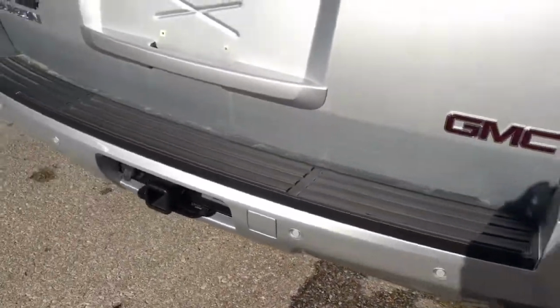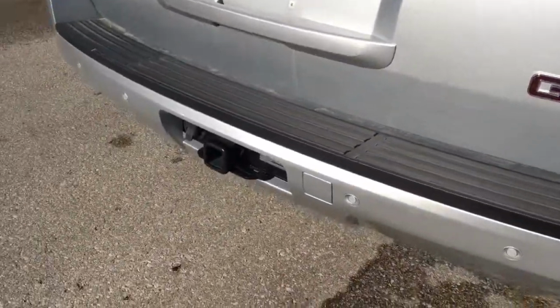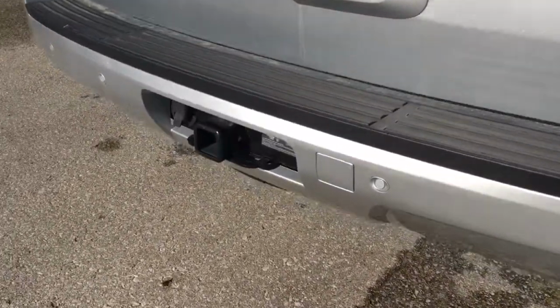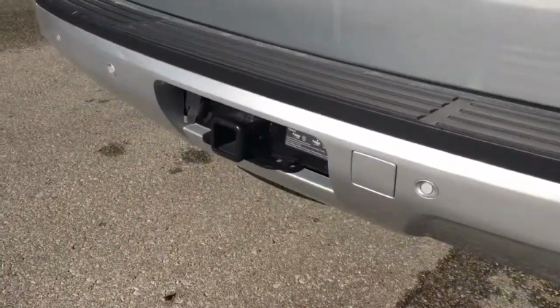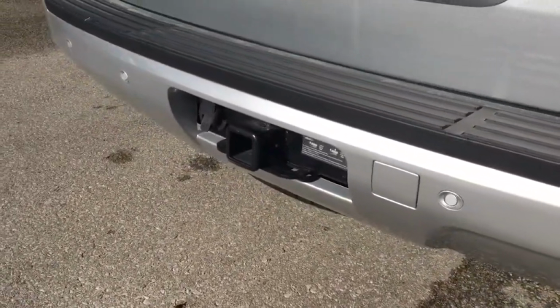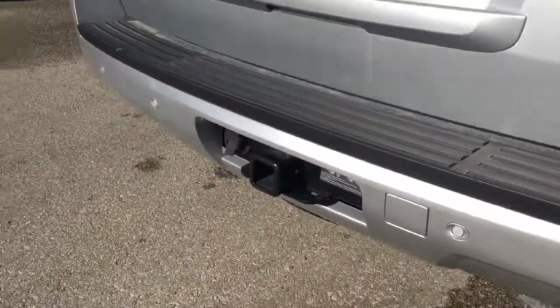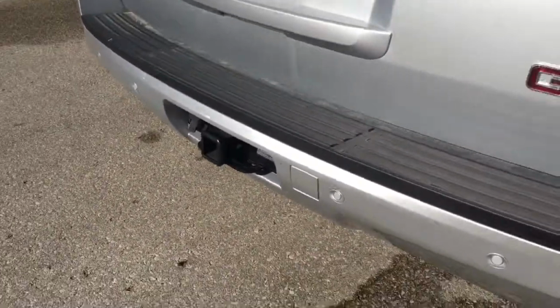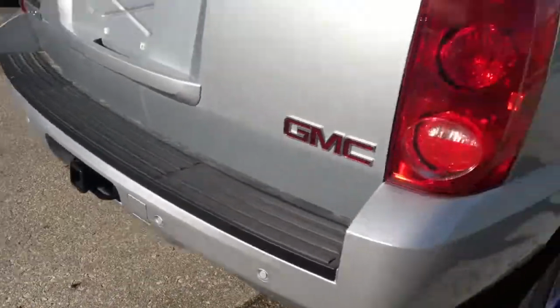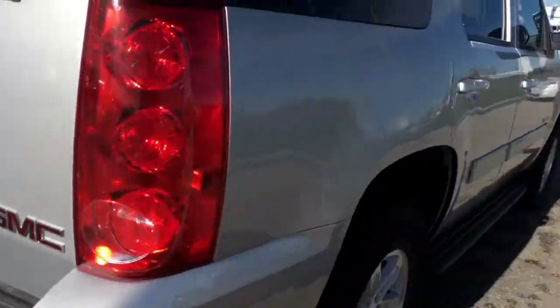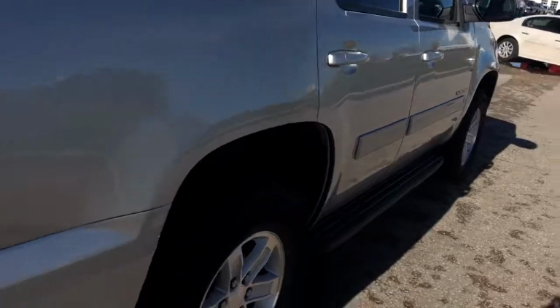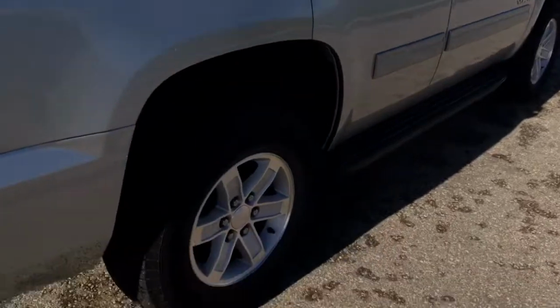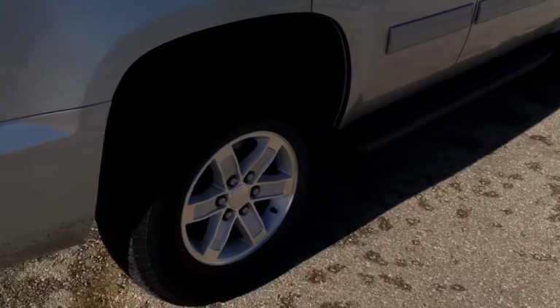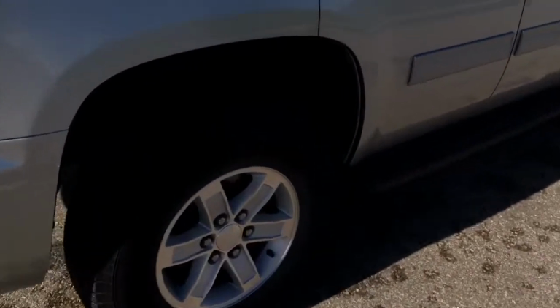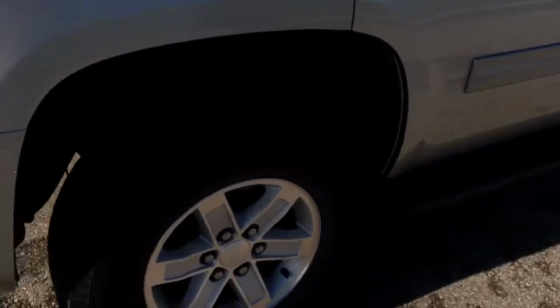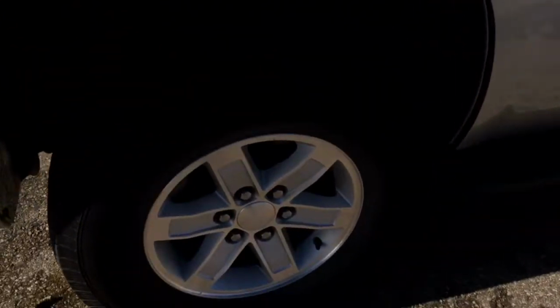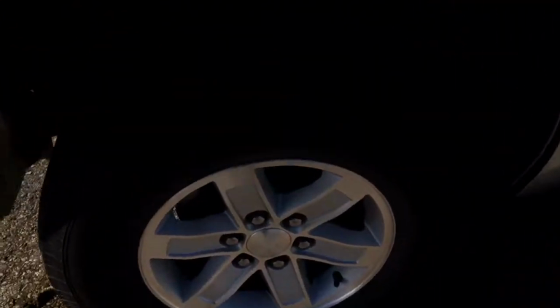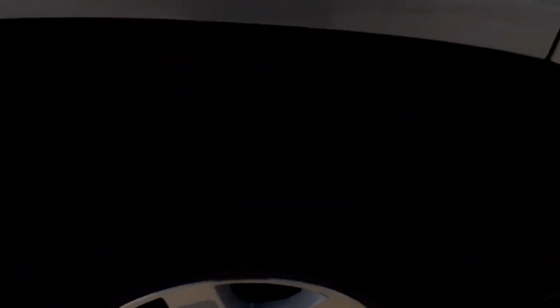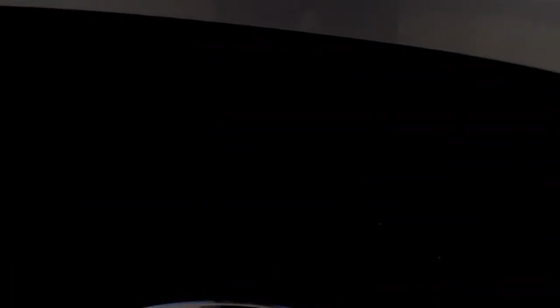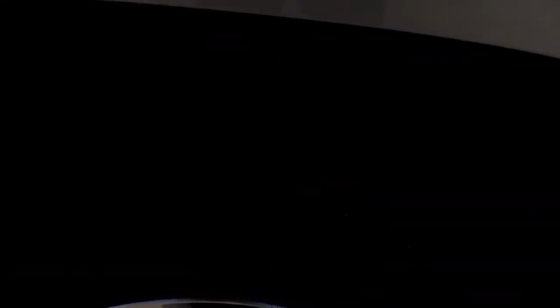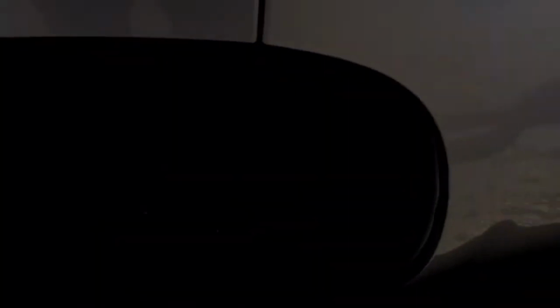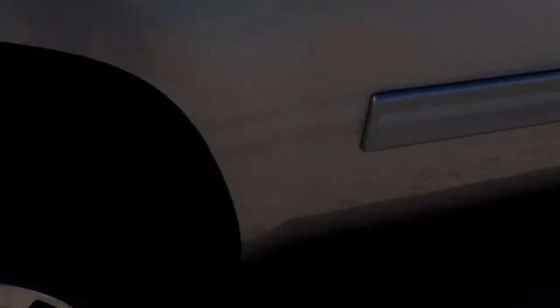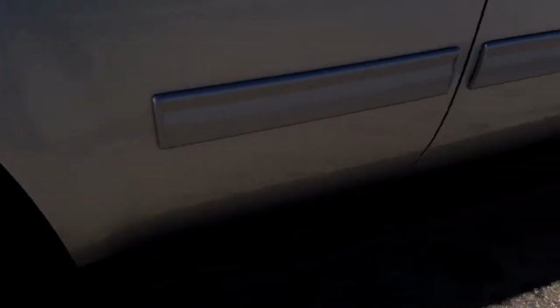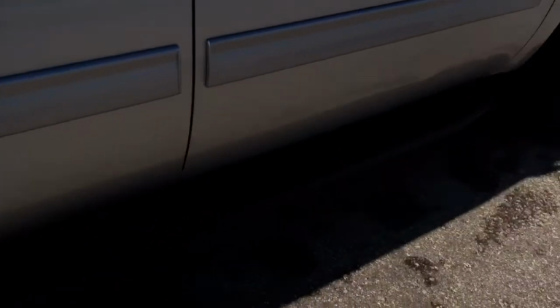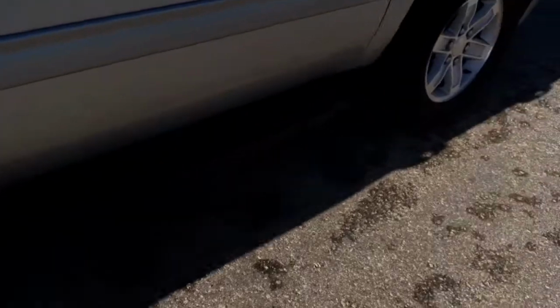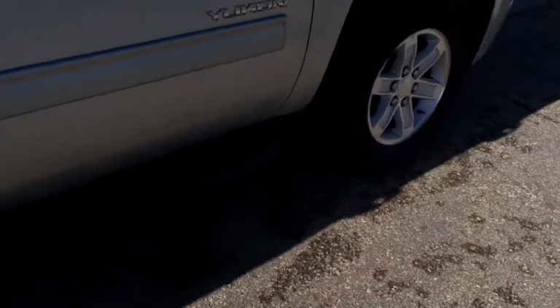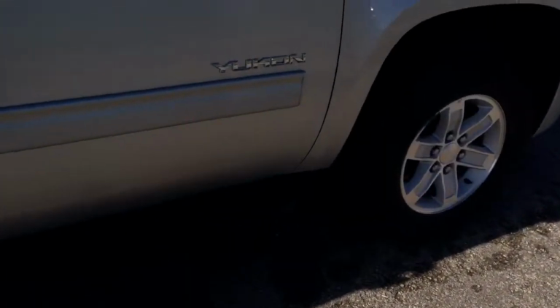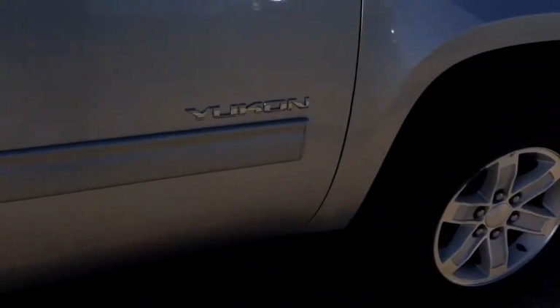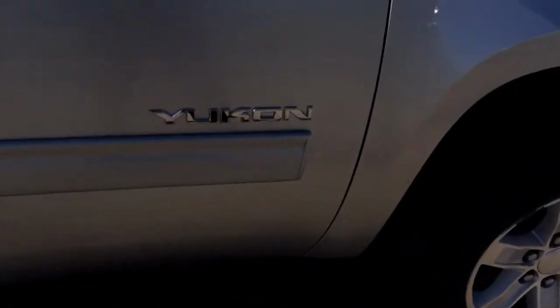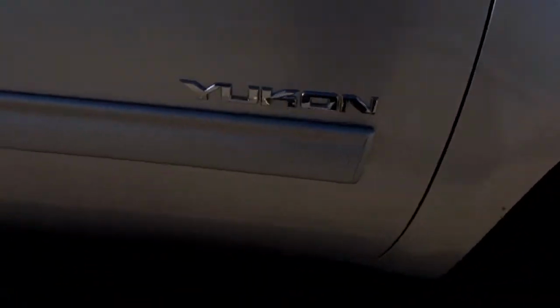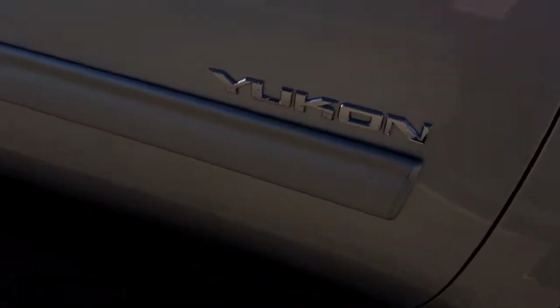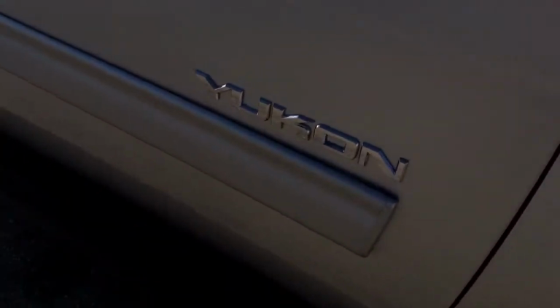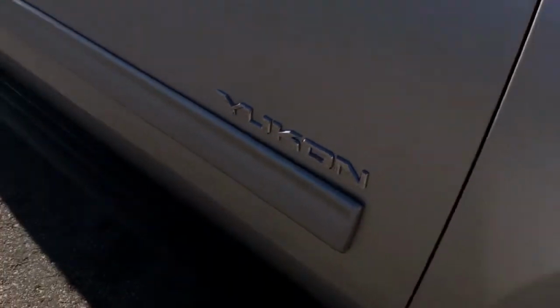It does have the trailer and towing package. Lots of tread left on these alloy rims and tires. Side steps and body moulding with the Yukon logo there.